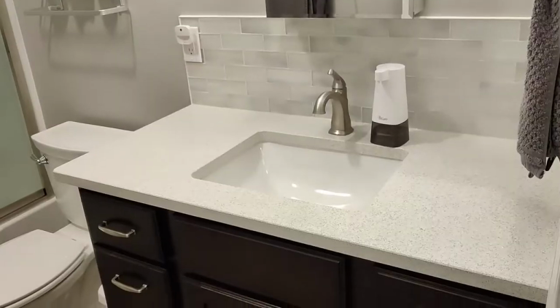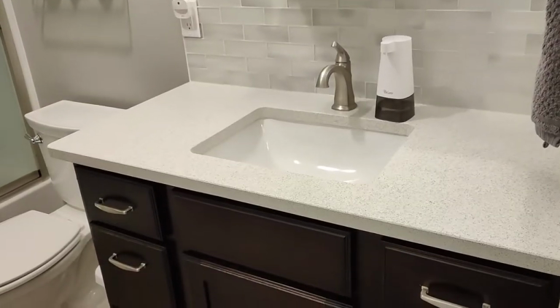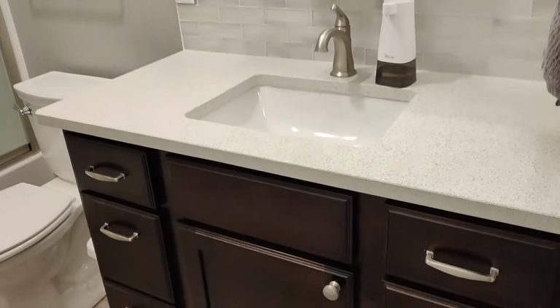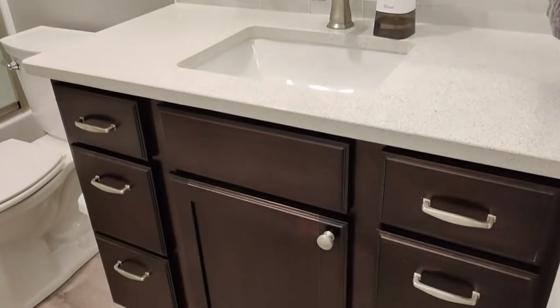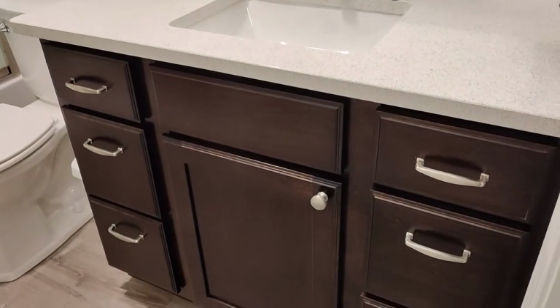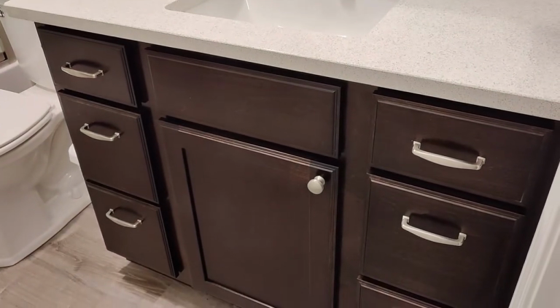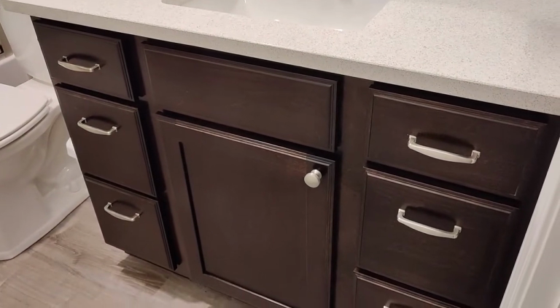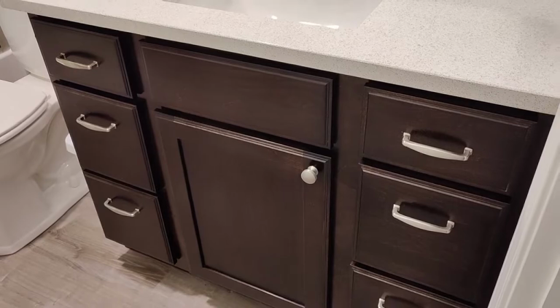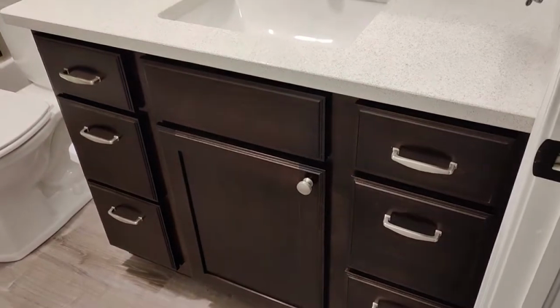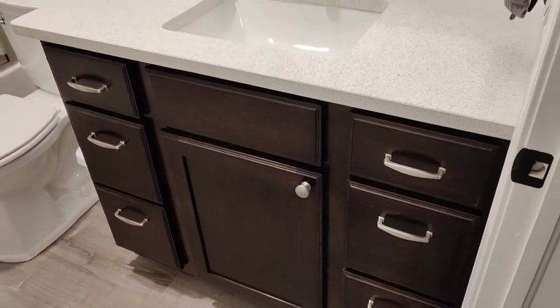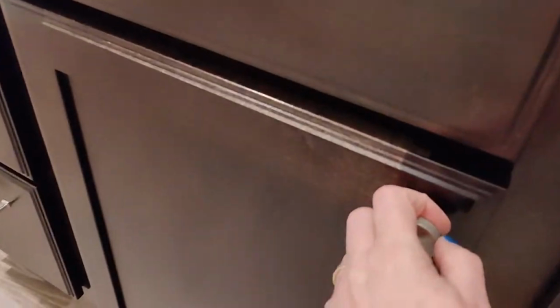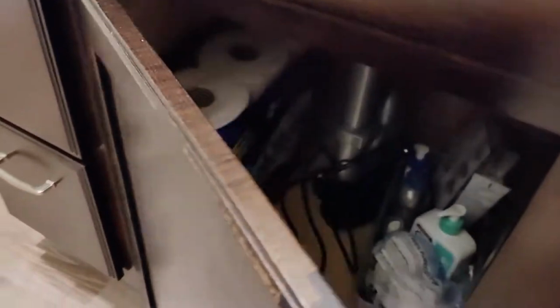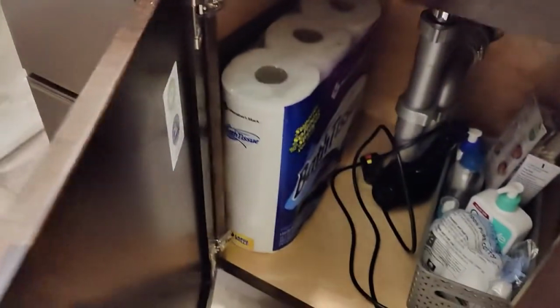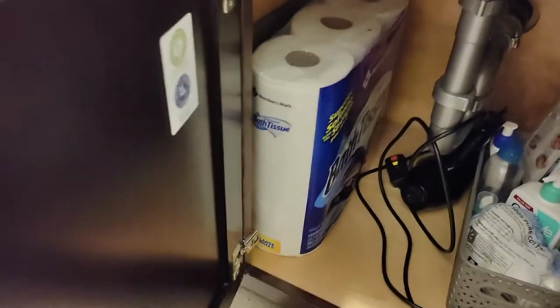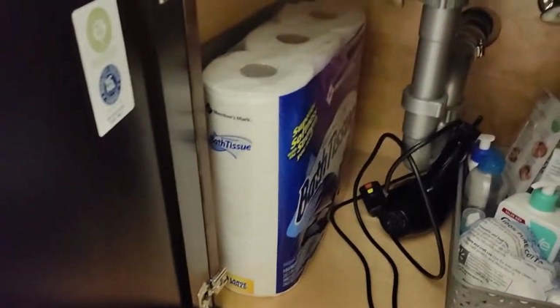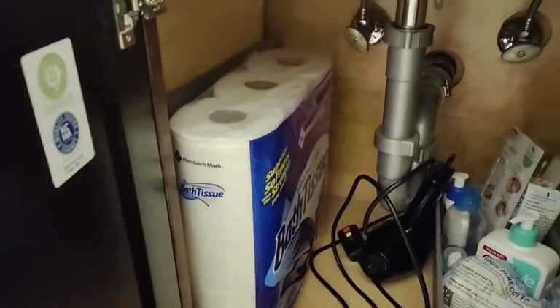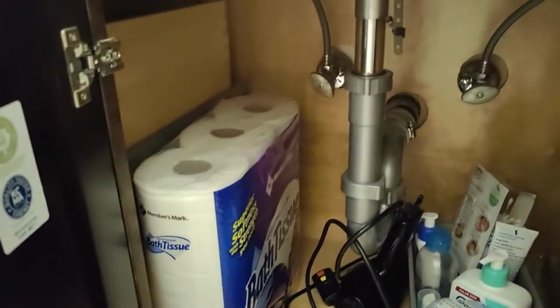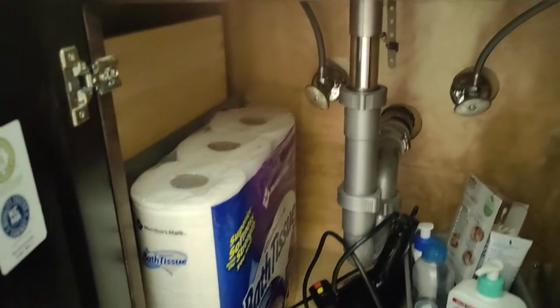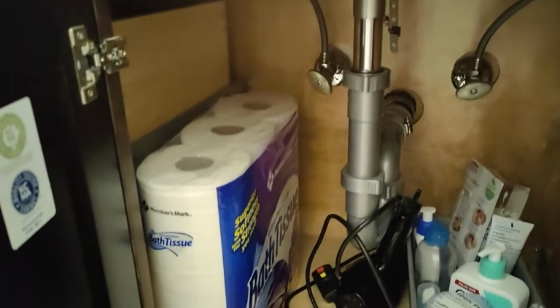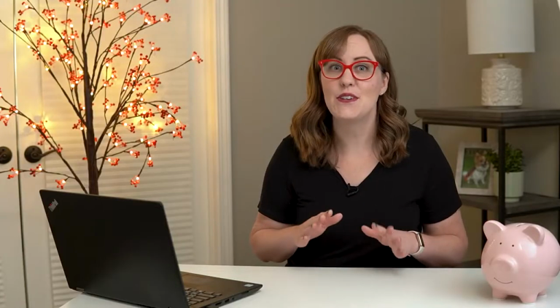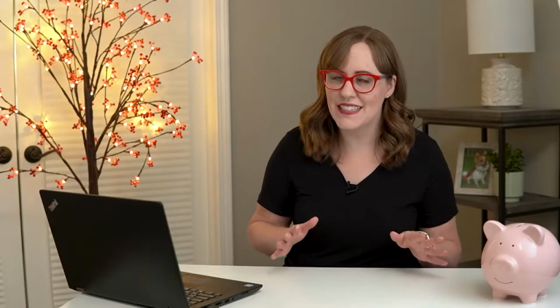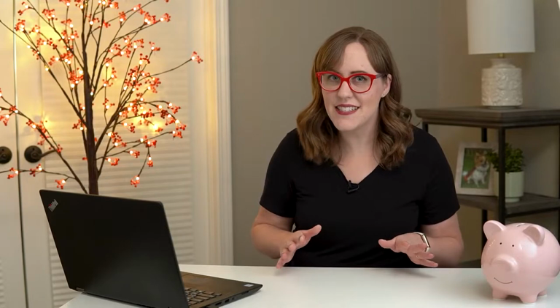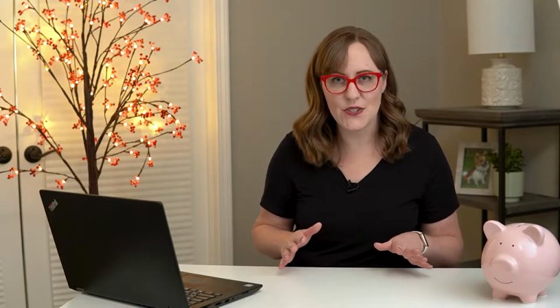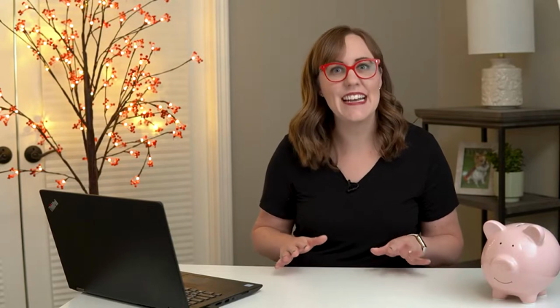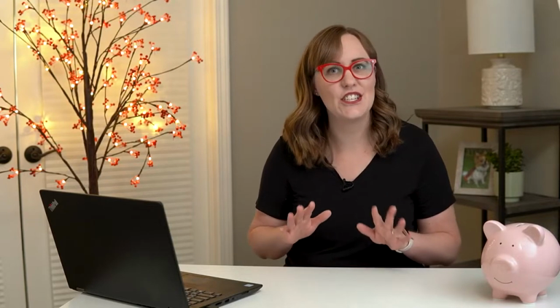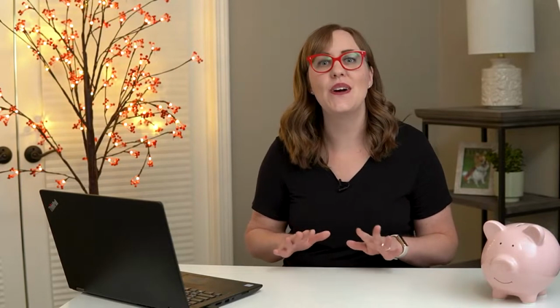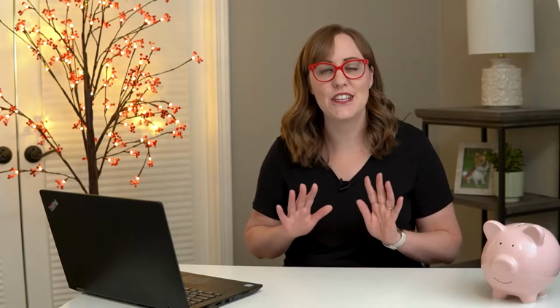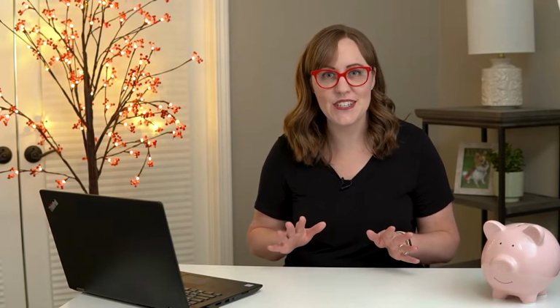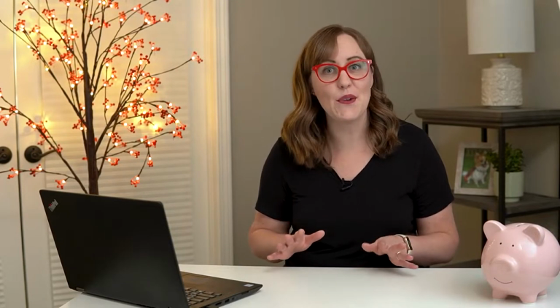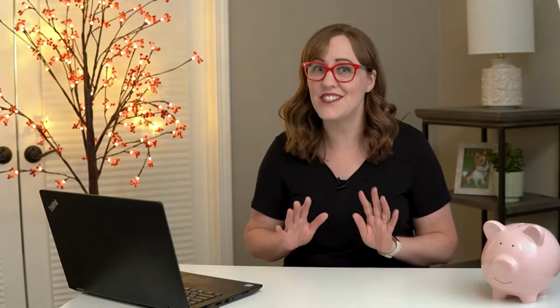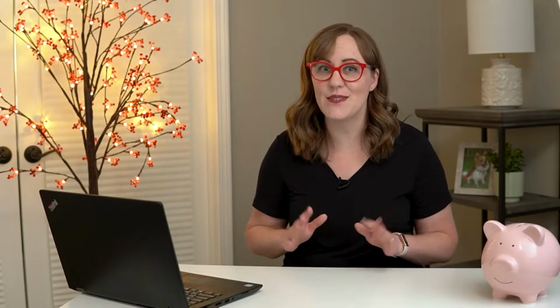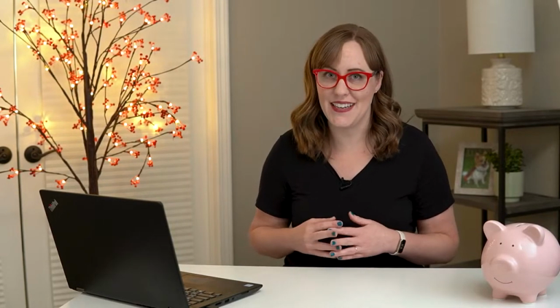We just replaced our bathroom vanities and our kitchen cabinets and I was determined this time to not destroy these cabinets. I found a really easy solution and I'm doing it yourself in just a few minutes.